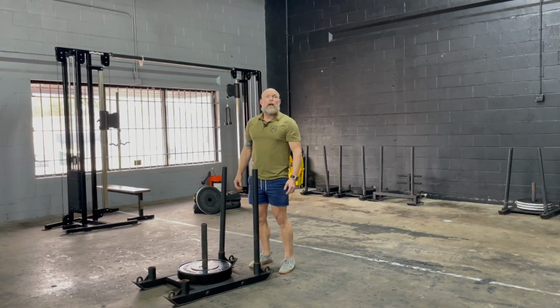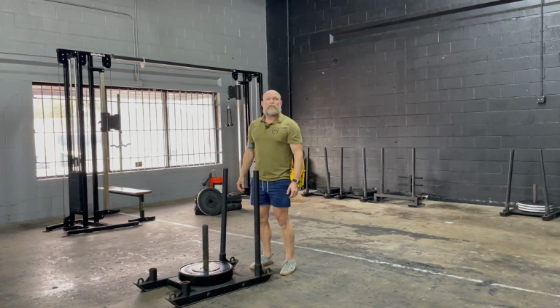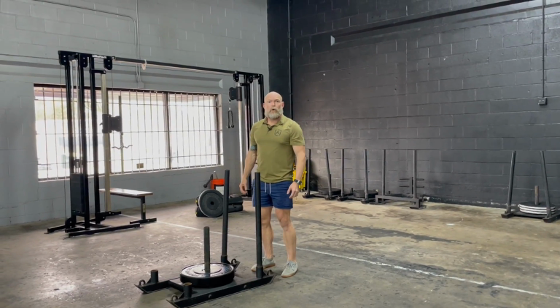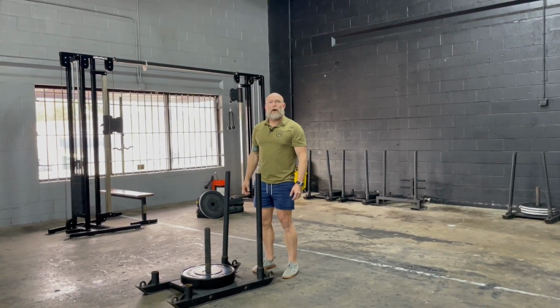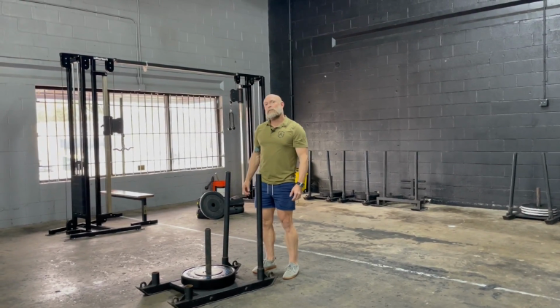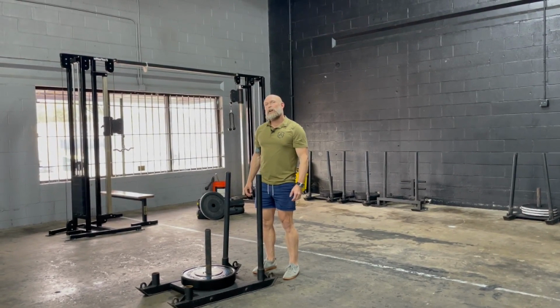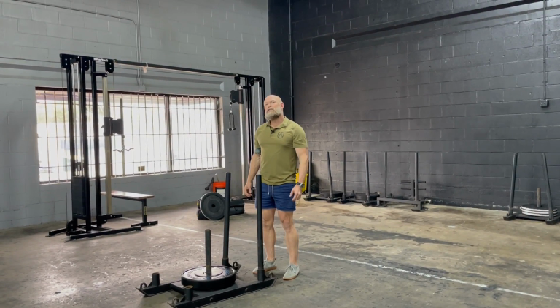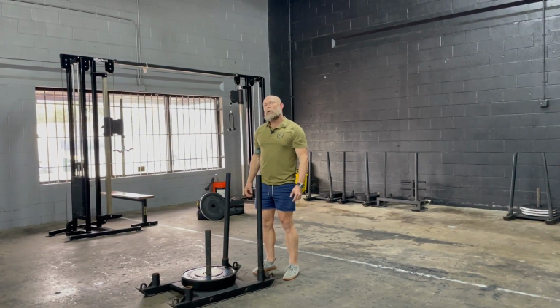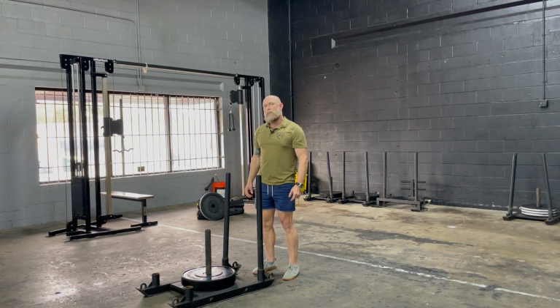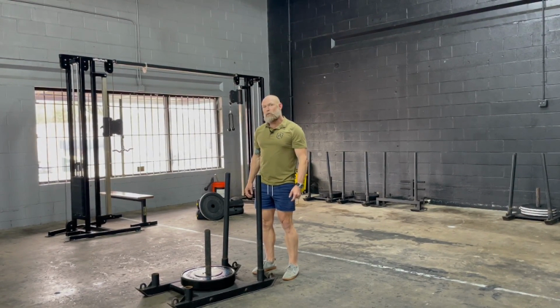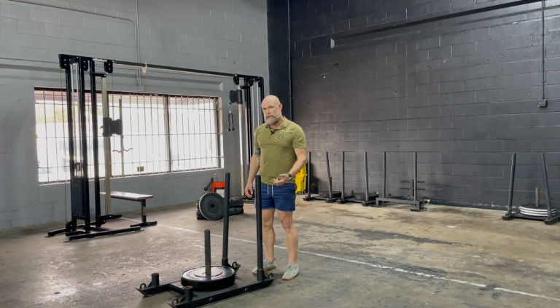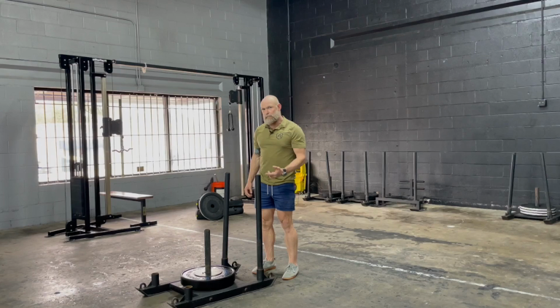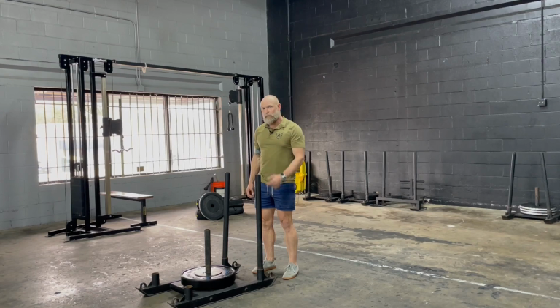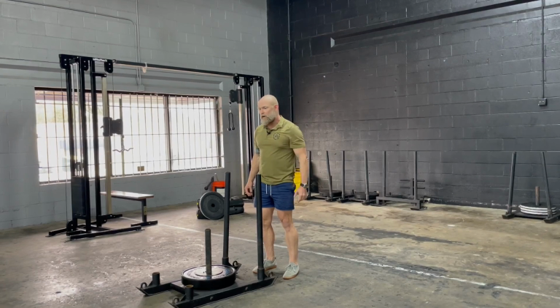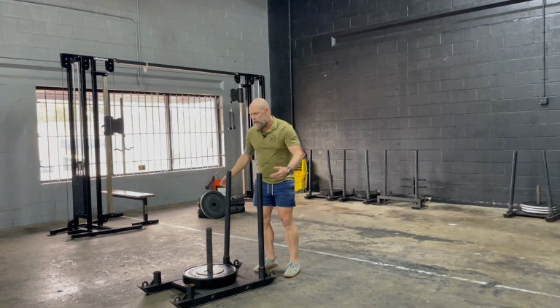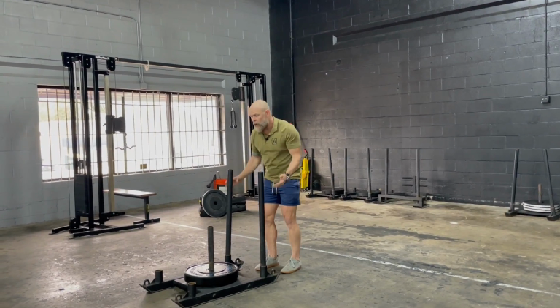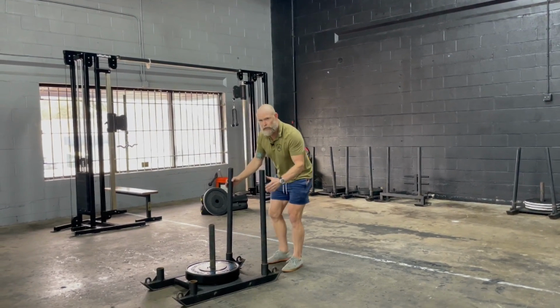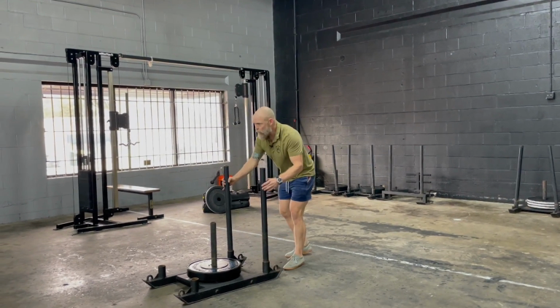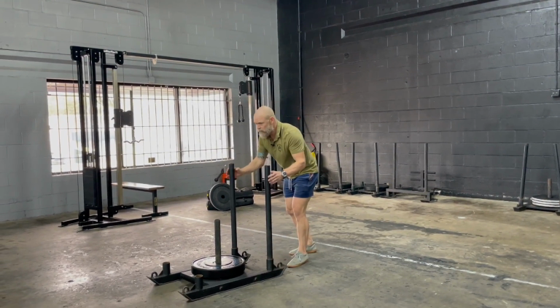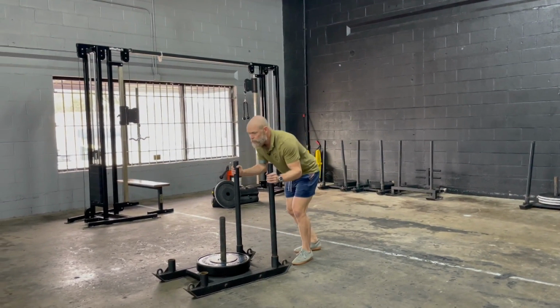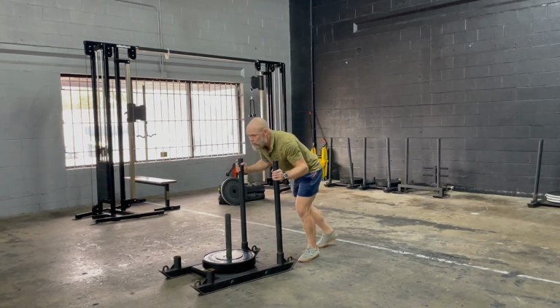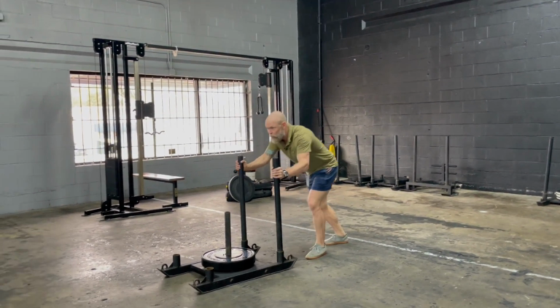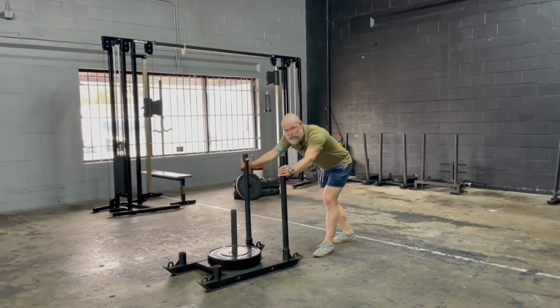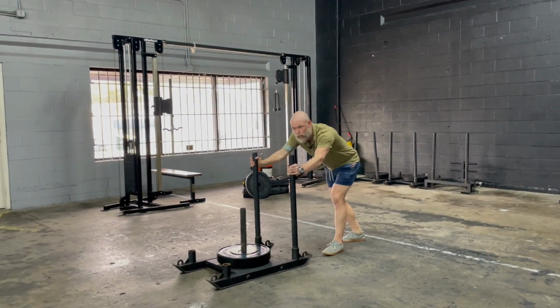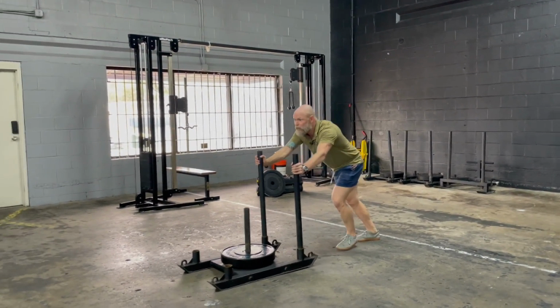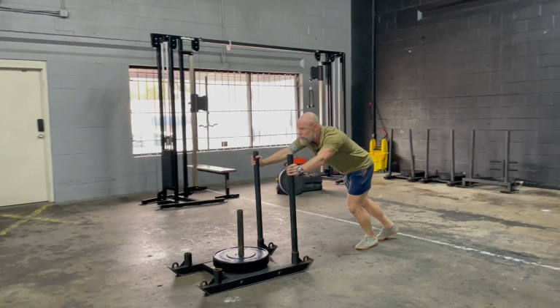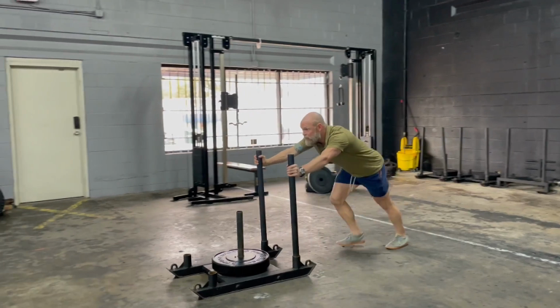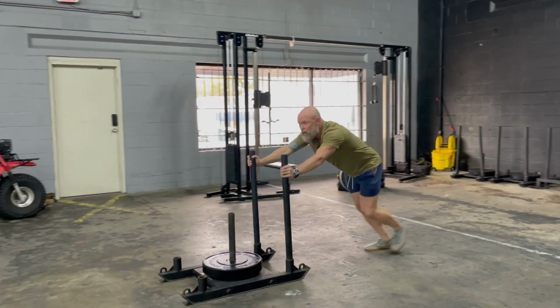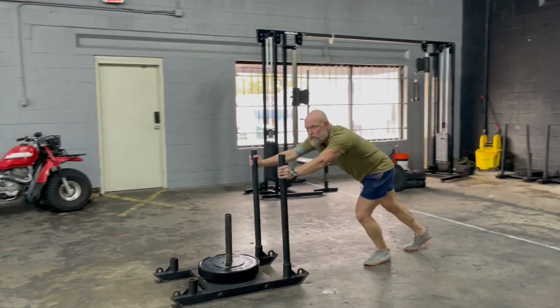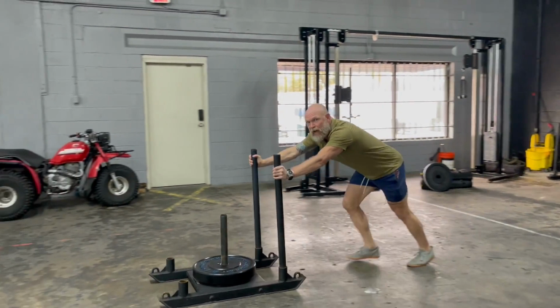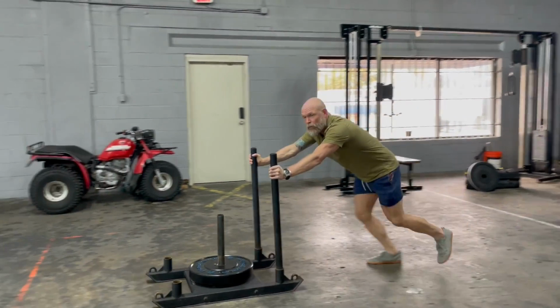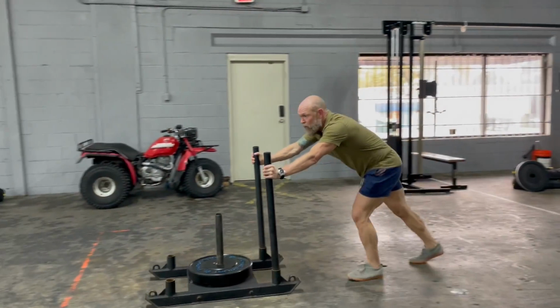Hey guys, Coach Moore here. I'm going to demonstrate our forwards backwards sled push without a harness. For the traditional forward sled push, you can be close or far away — you're just driving. You can go fast or slow.